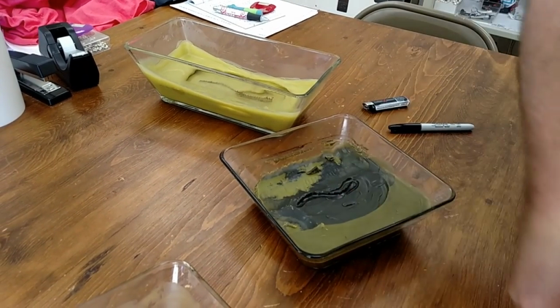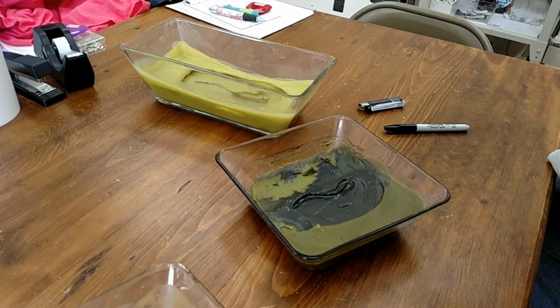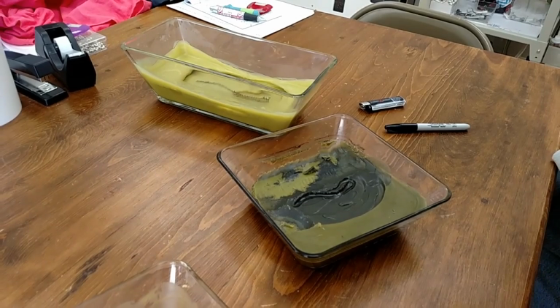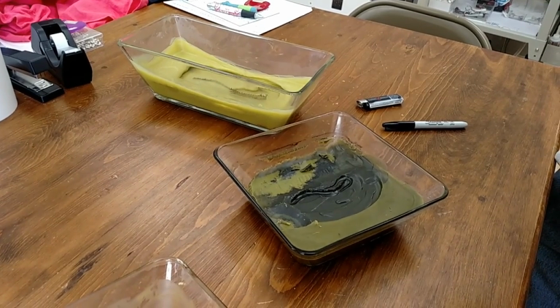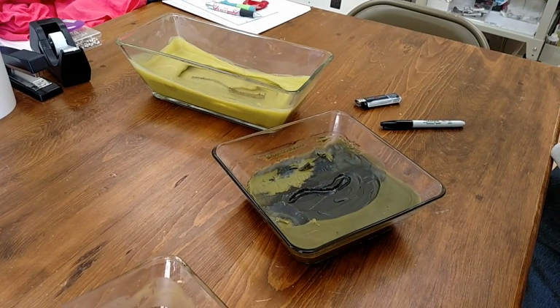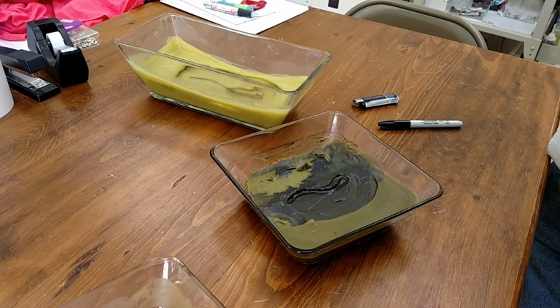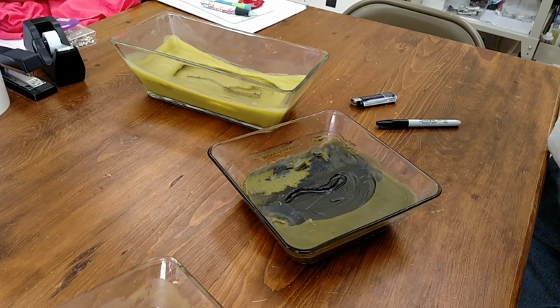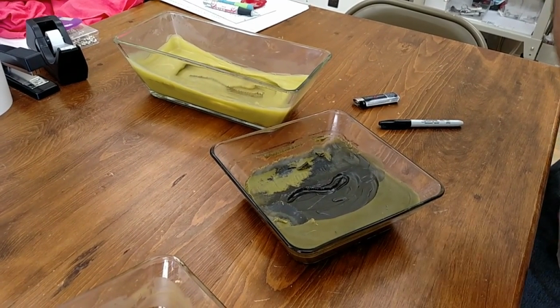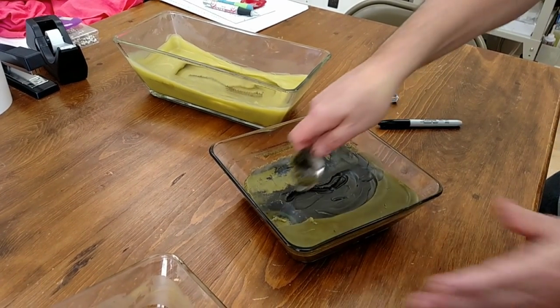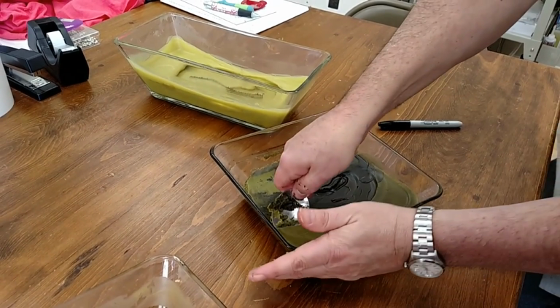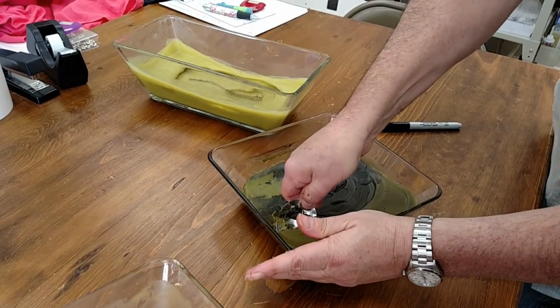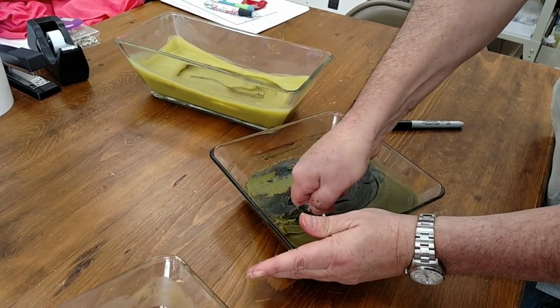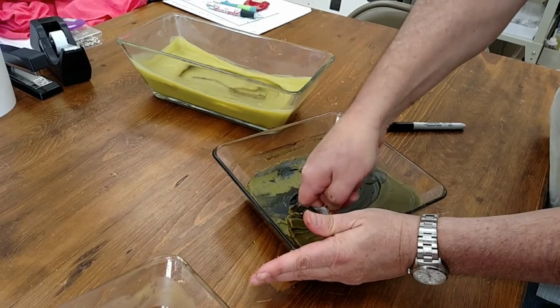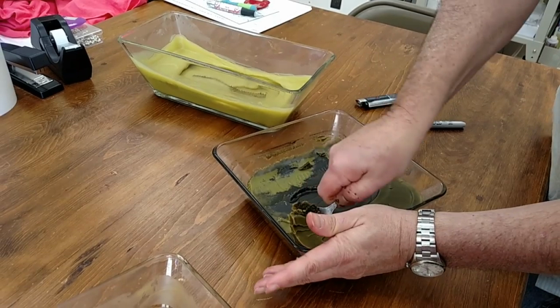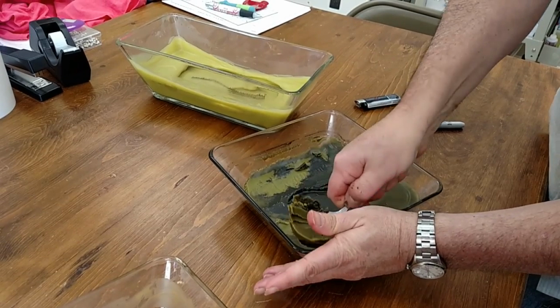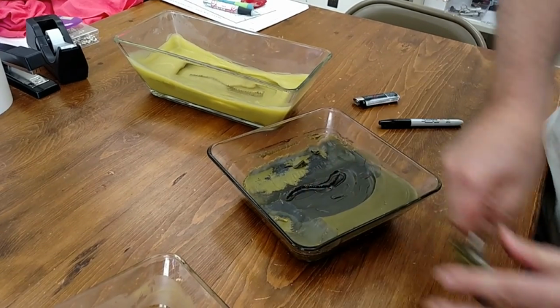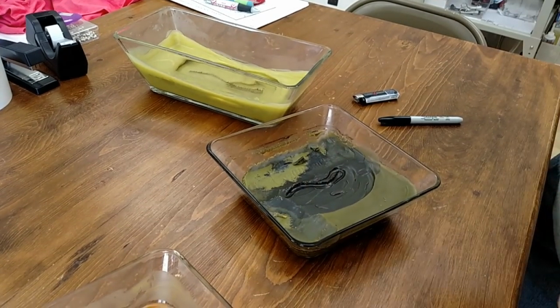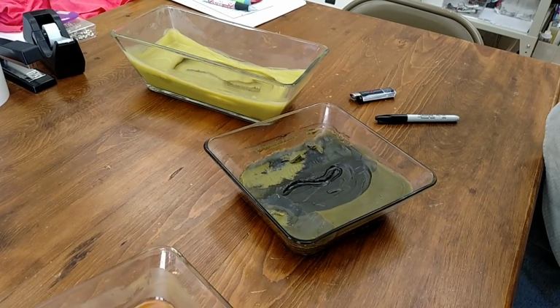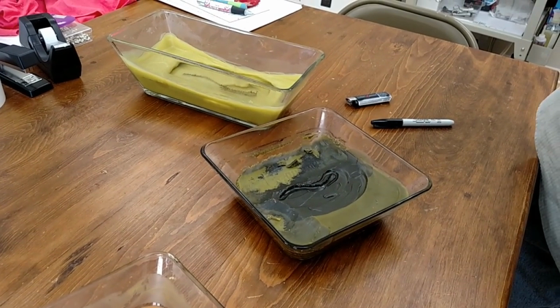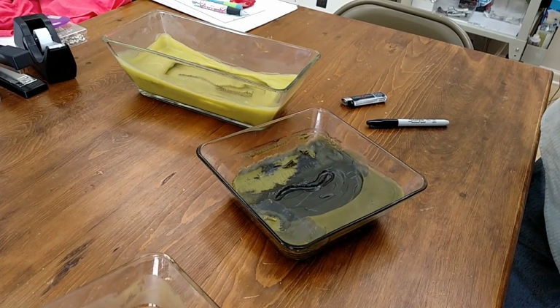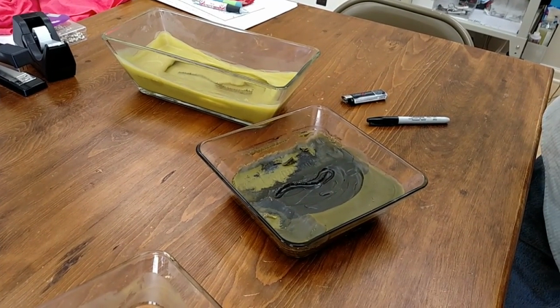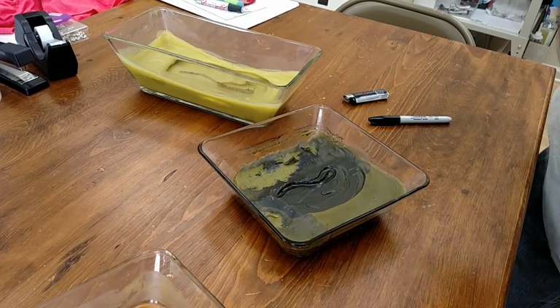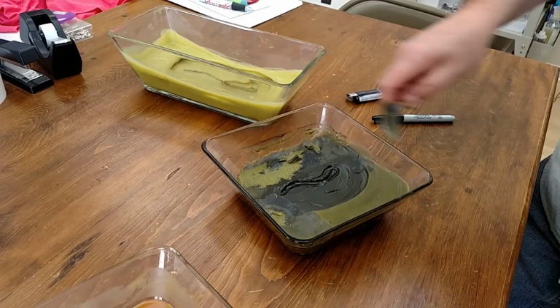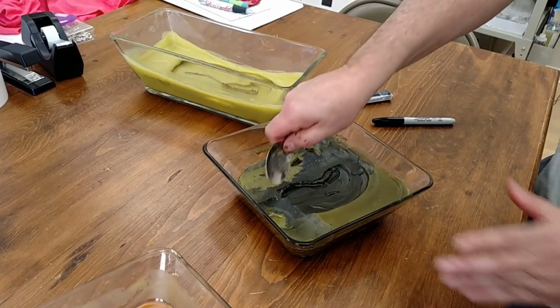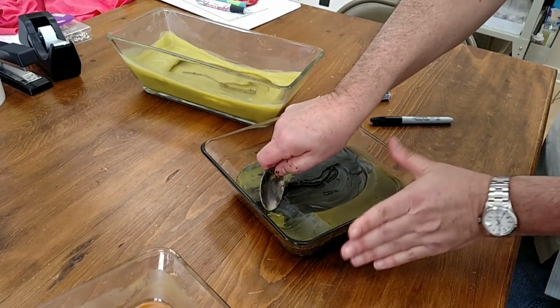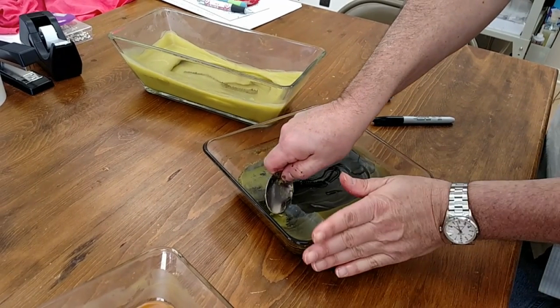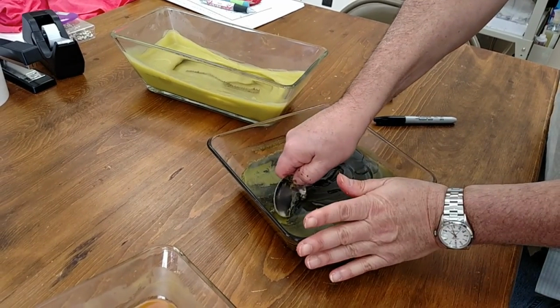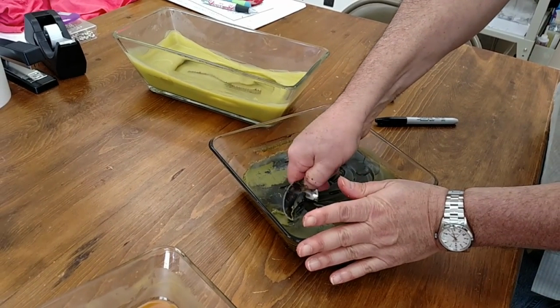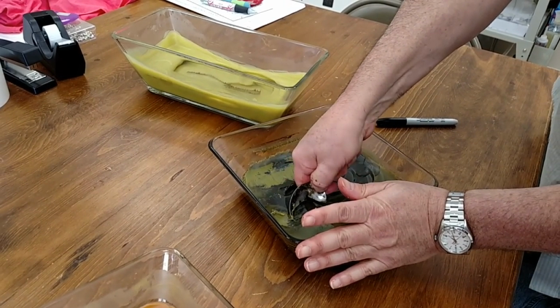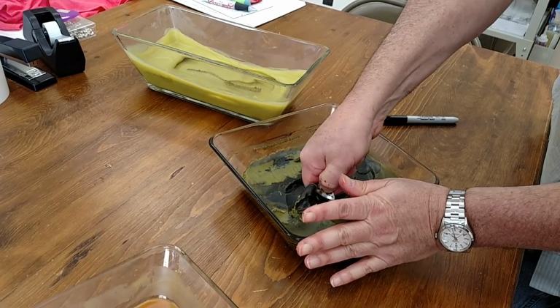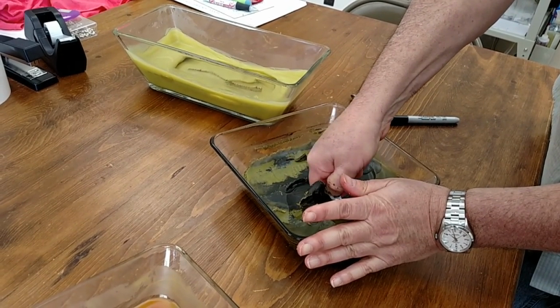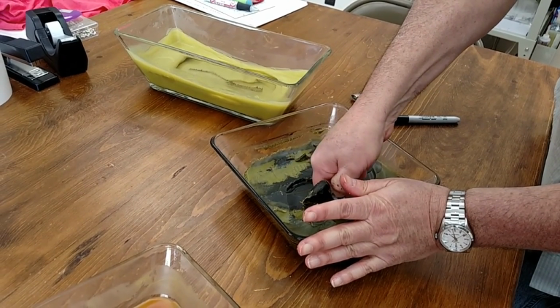Just keep doing this. It's going to look a little bit messy, but the first time that you burn it after you do all this, everything will even out. You really have to get all this wax out to save your candle. Otherwise, you basically have just a ruined candle.